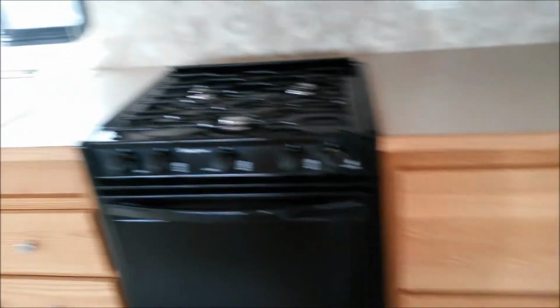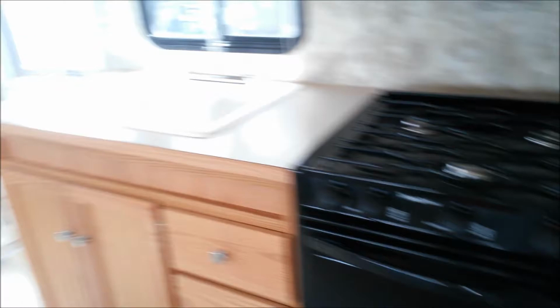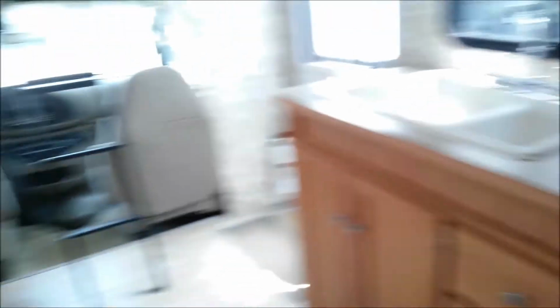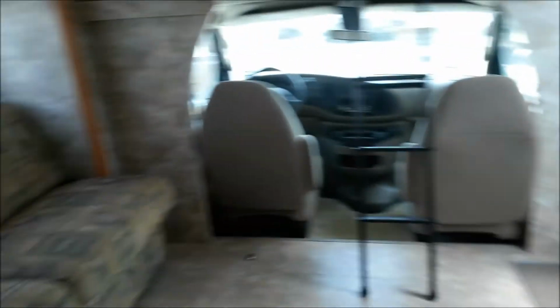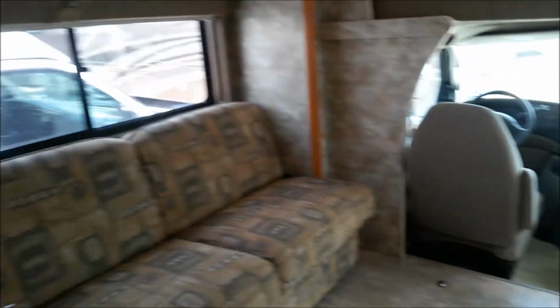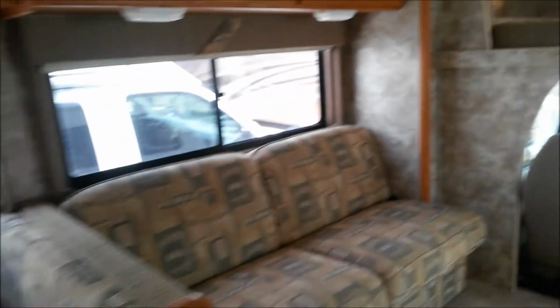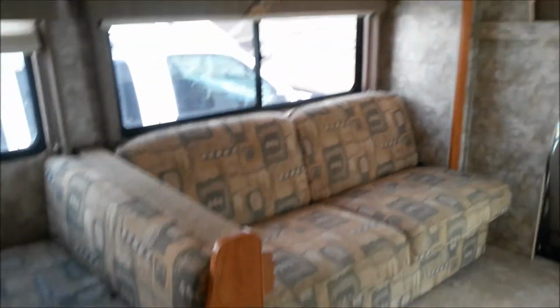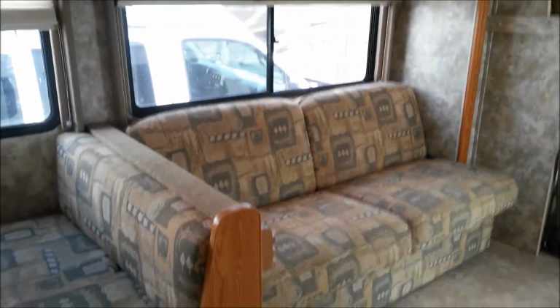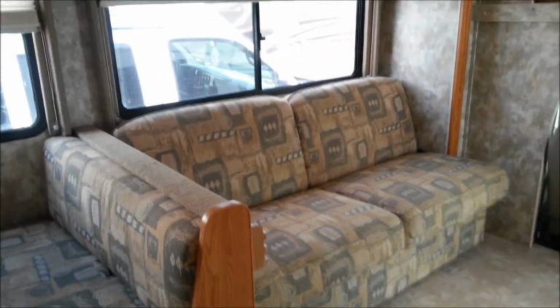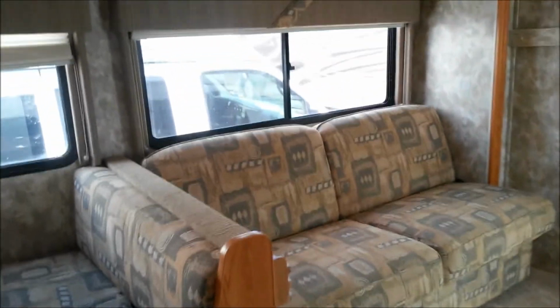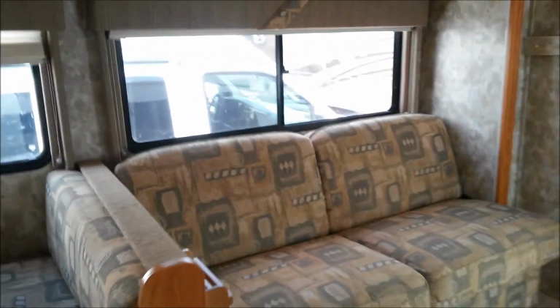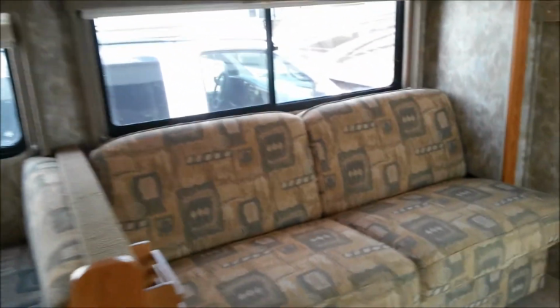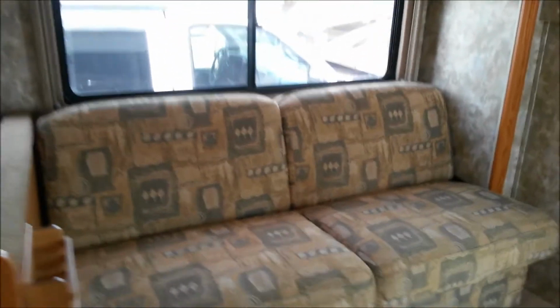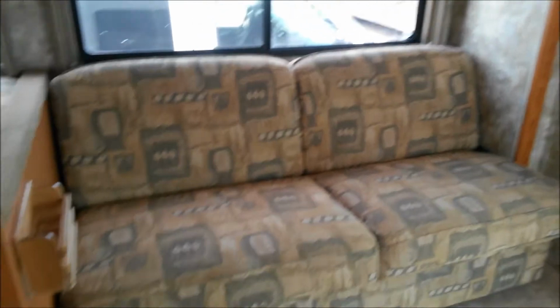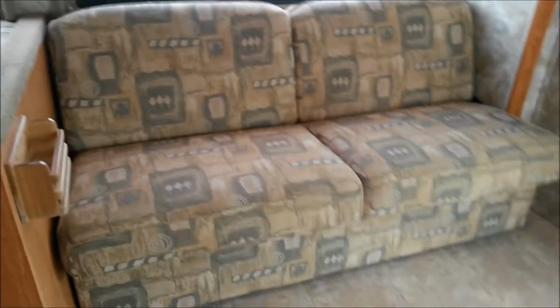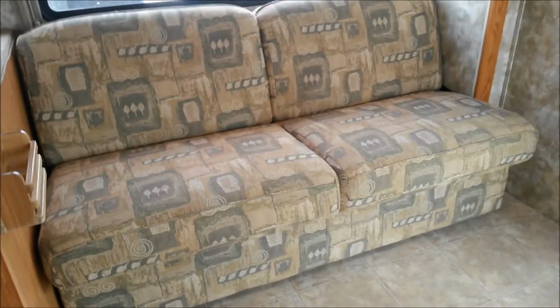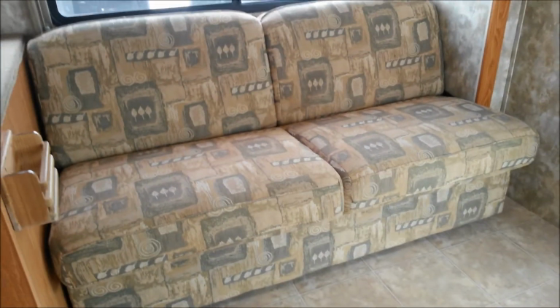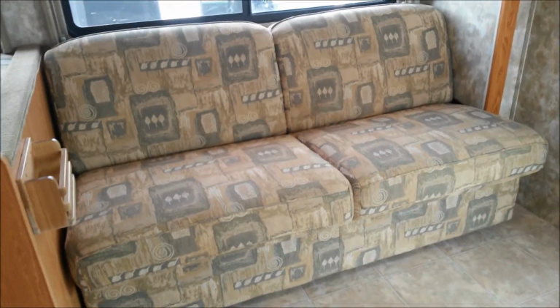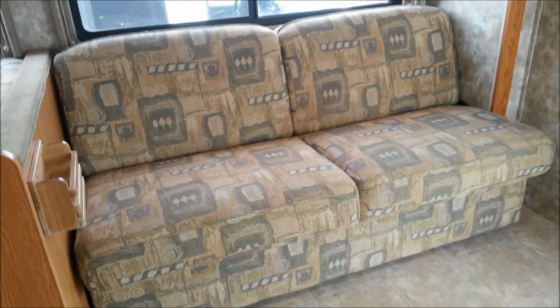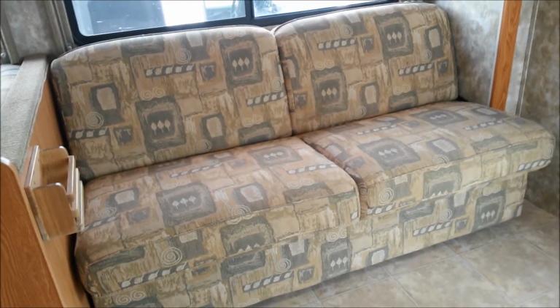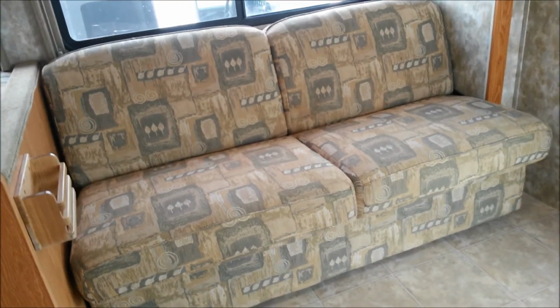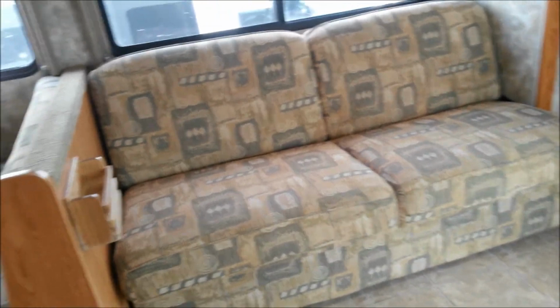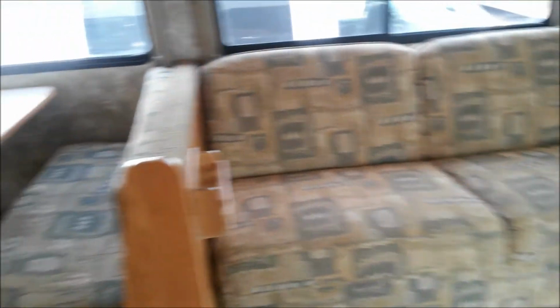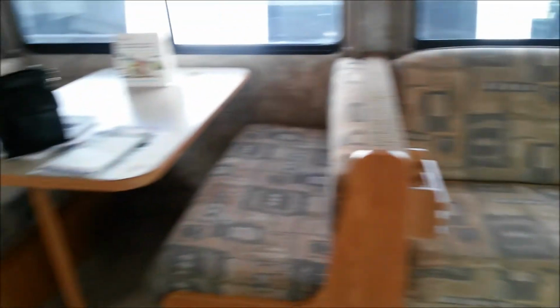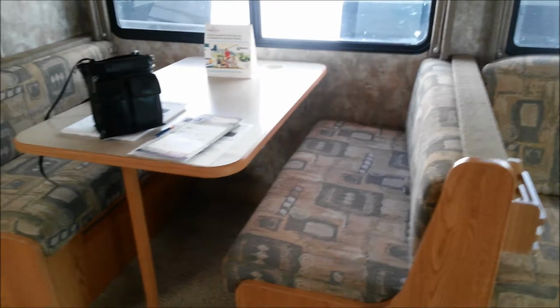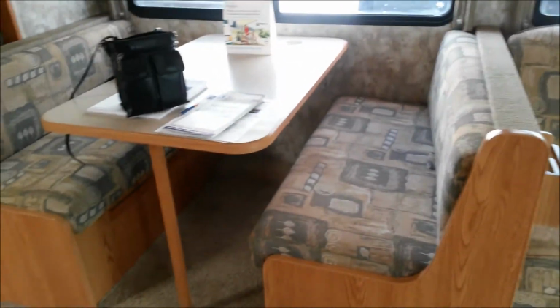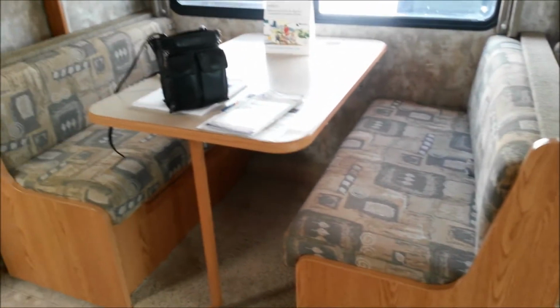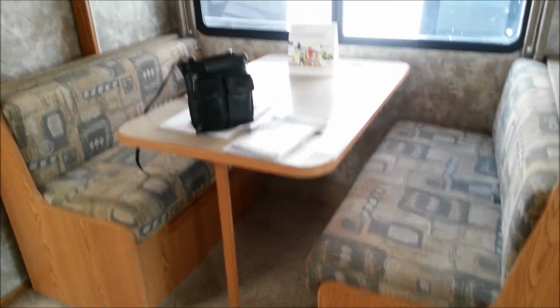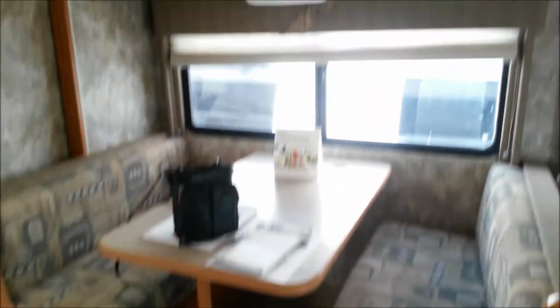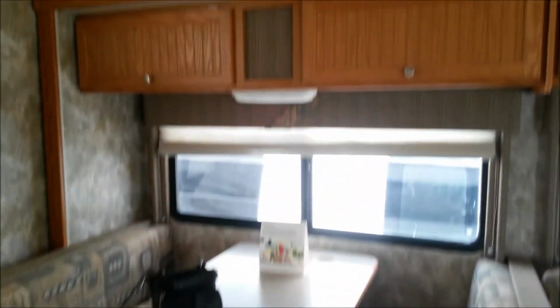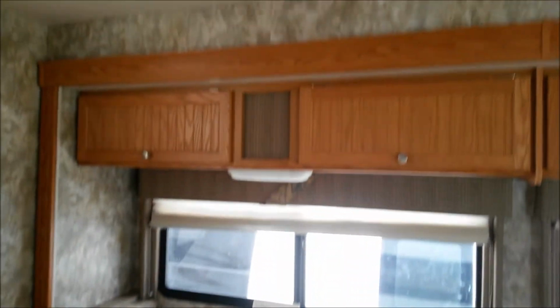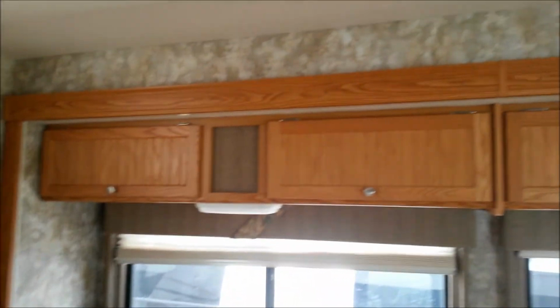On the other side, it's a slide, with a long enough sofa for me because I'm 5'4". The dinette. More cabinet space.